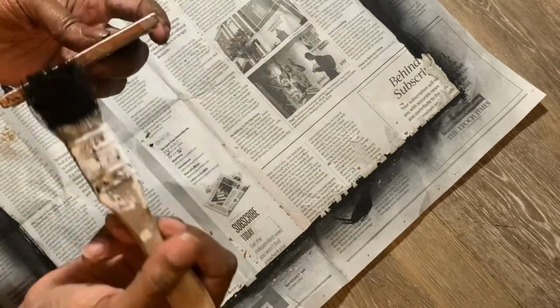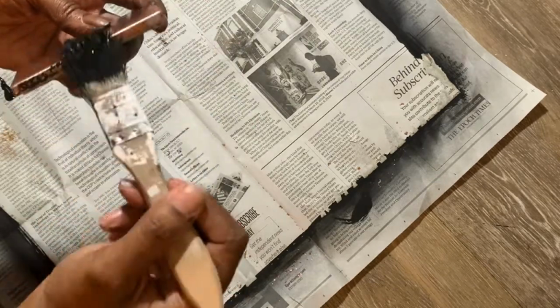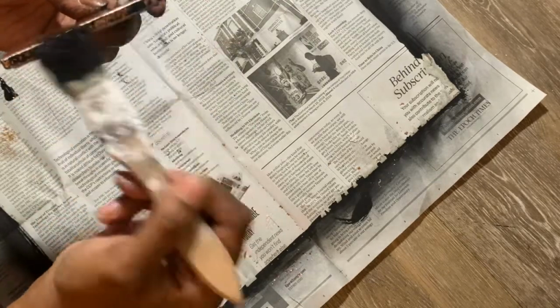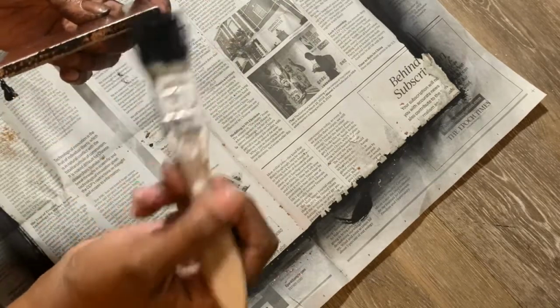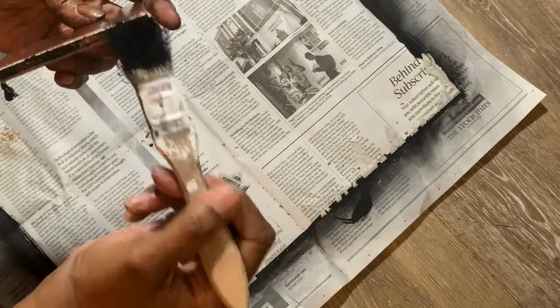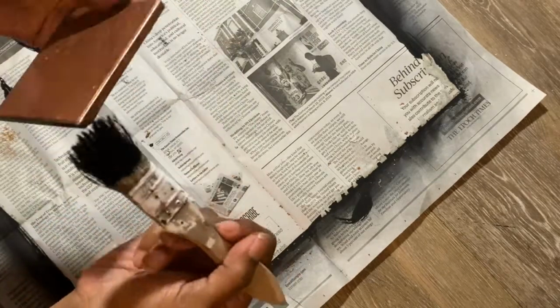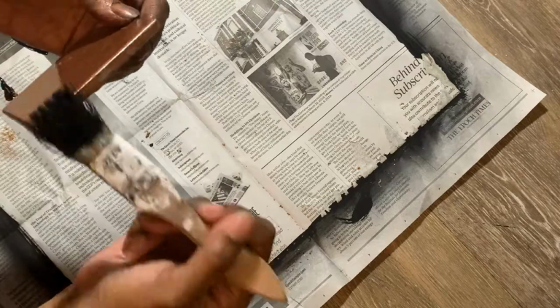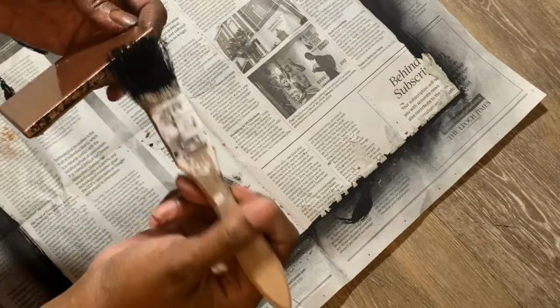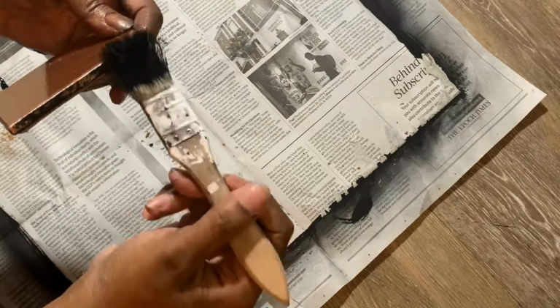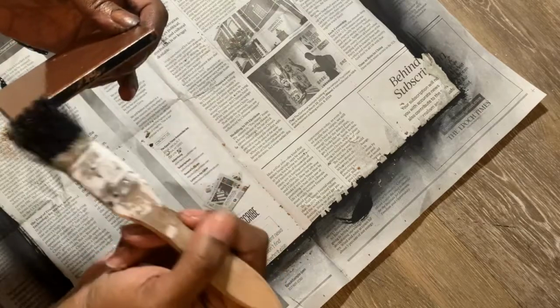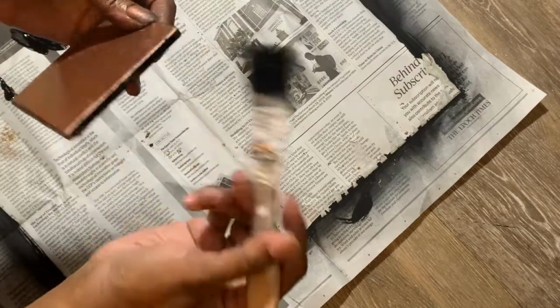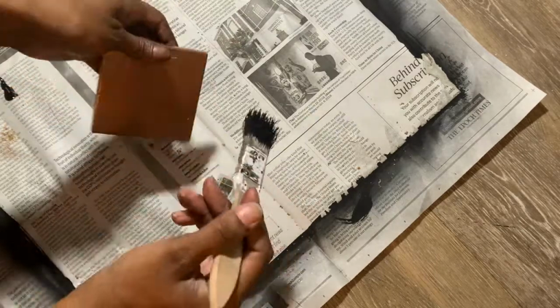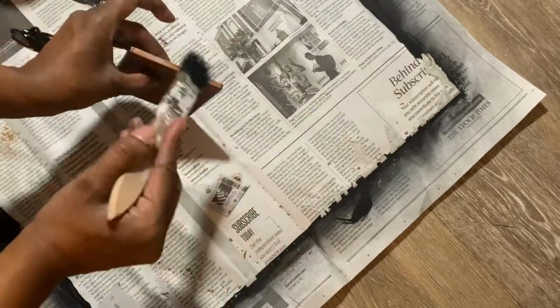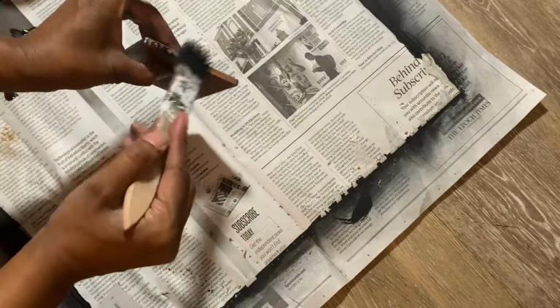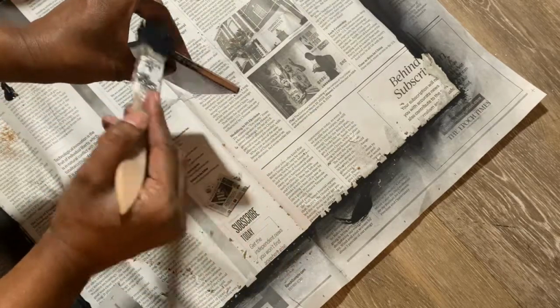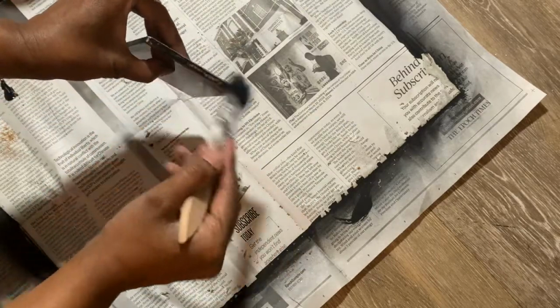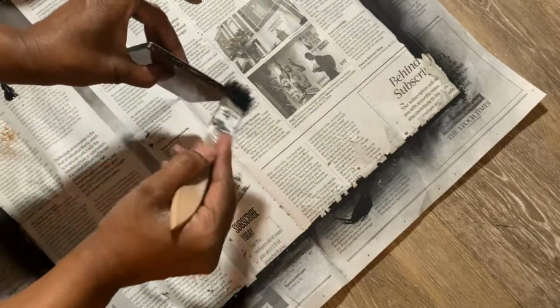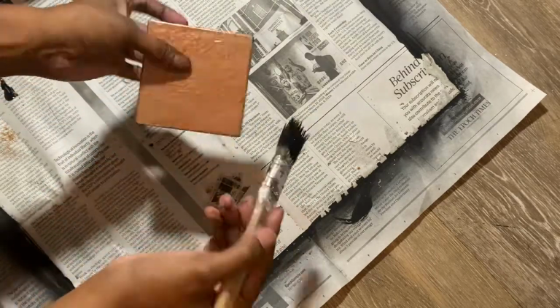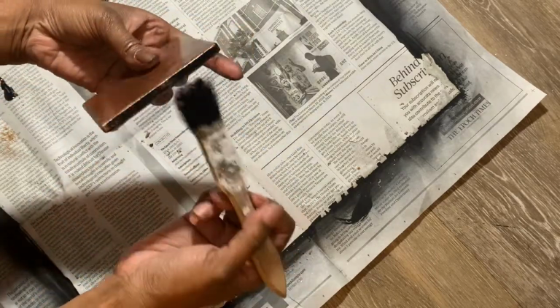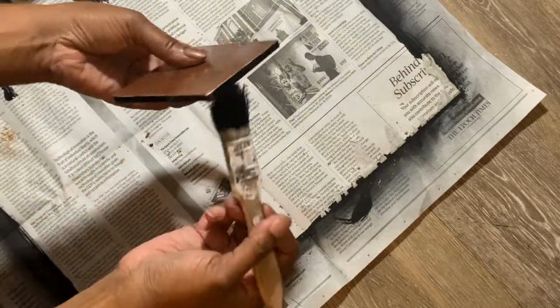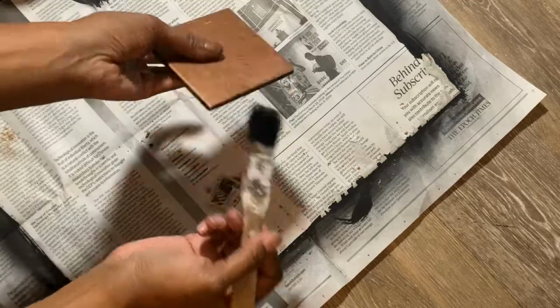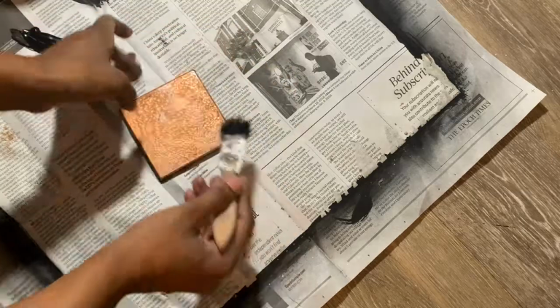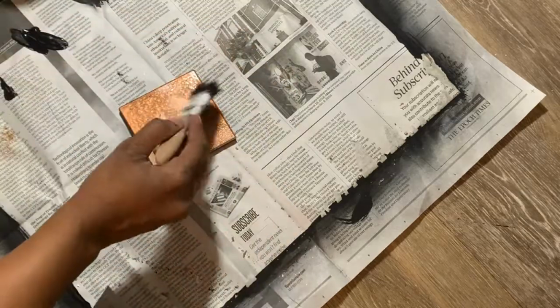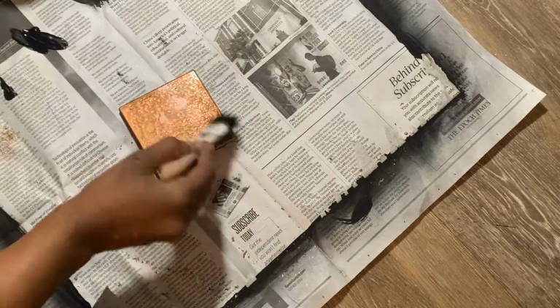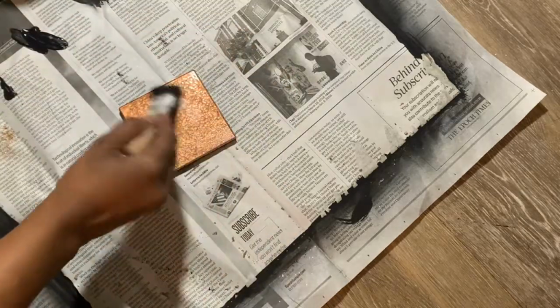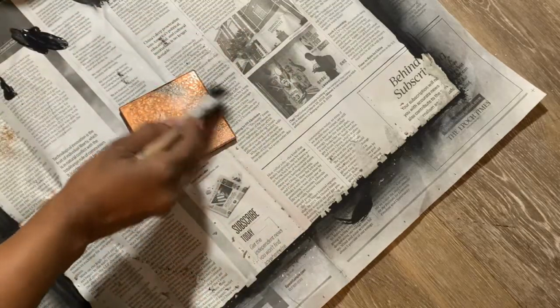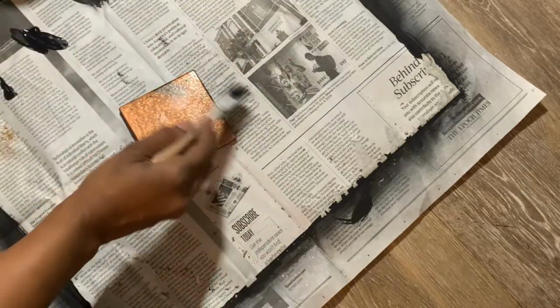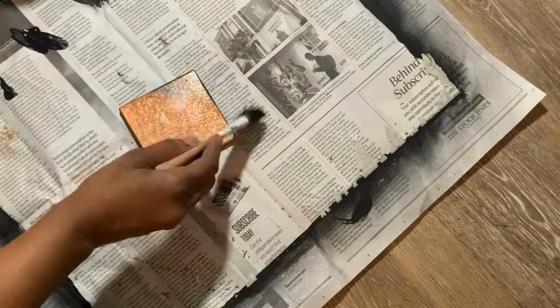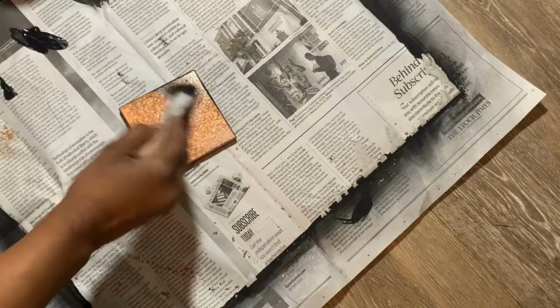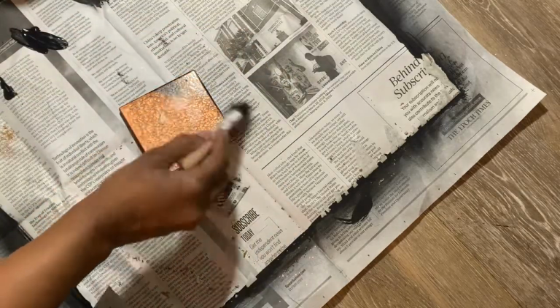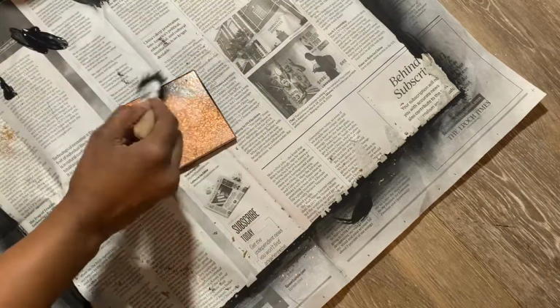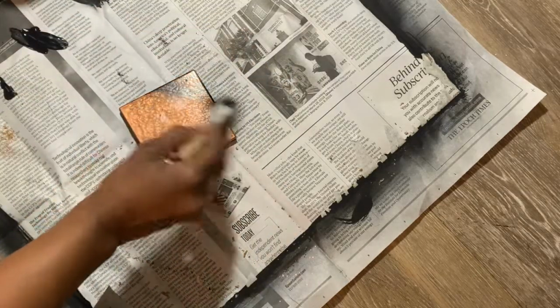I did a little bit of detailing with some black paint around the edges and on the front, and that's it. I'm also going to hit it with a protective spray because I'm going to be using it as a coaster.